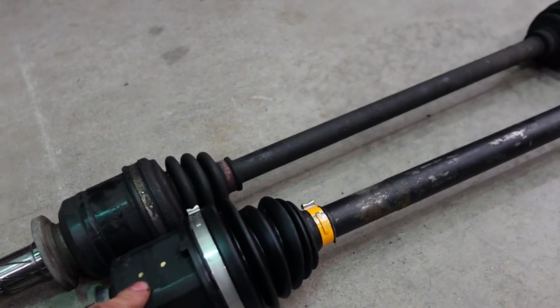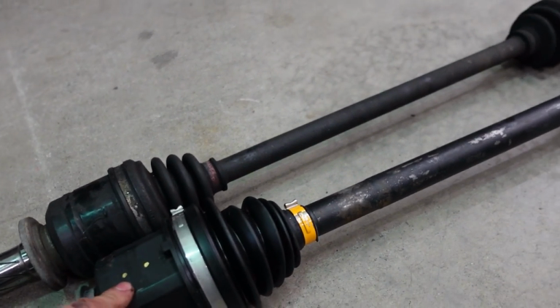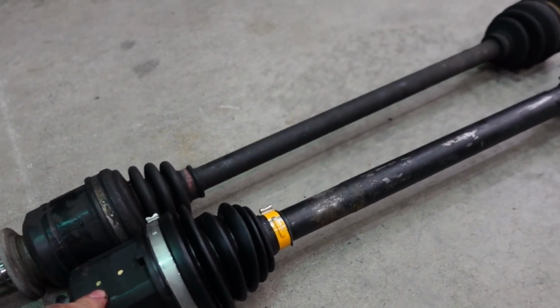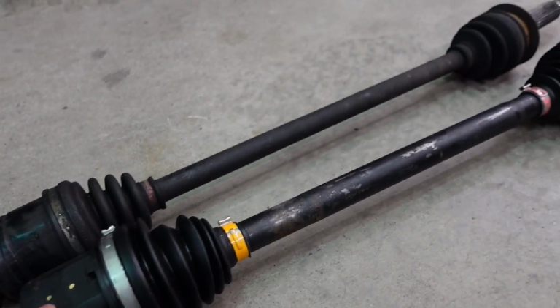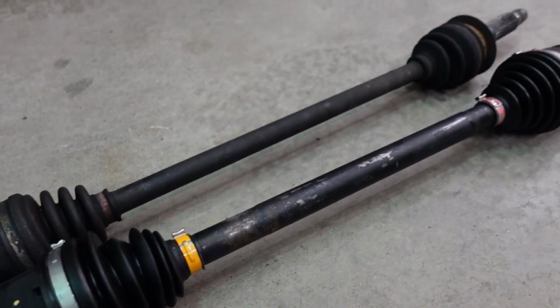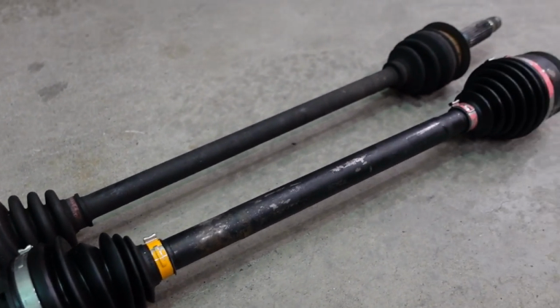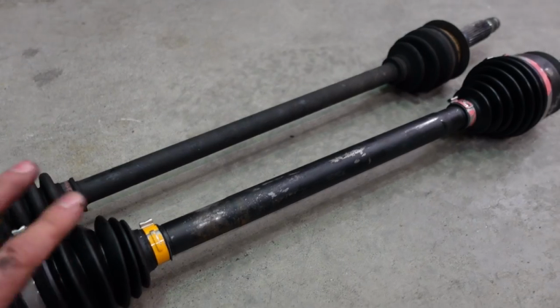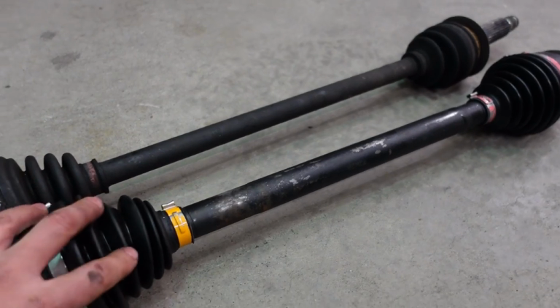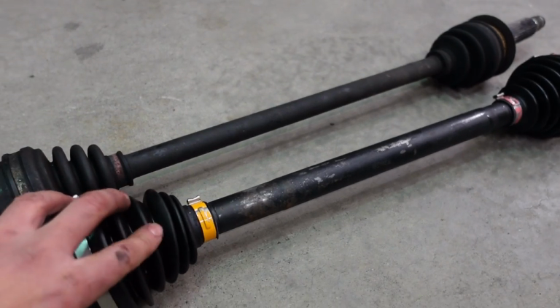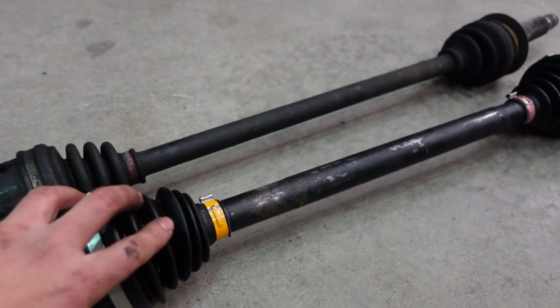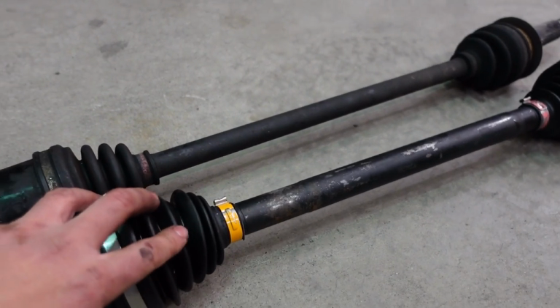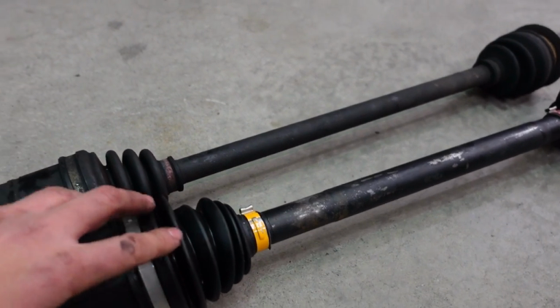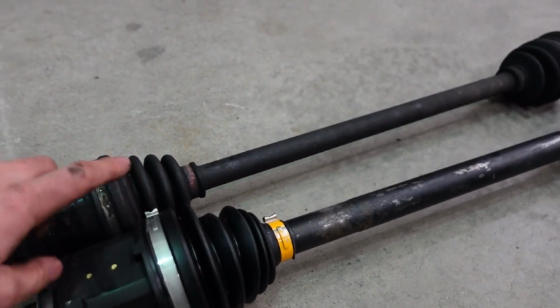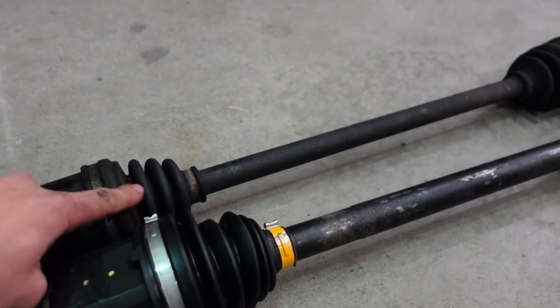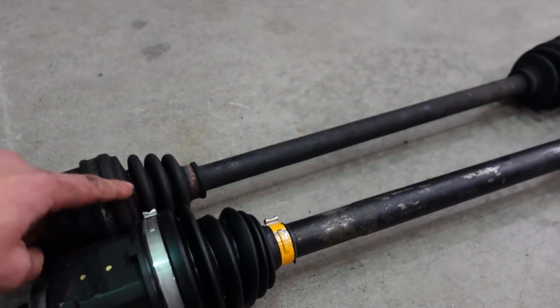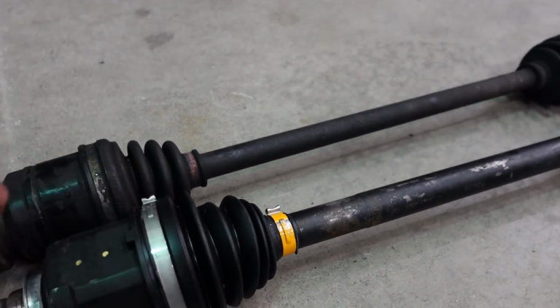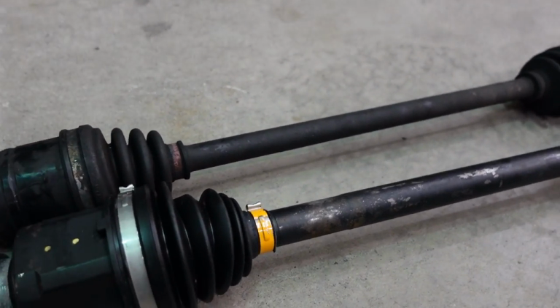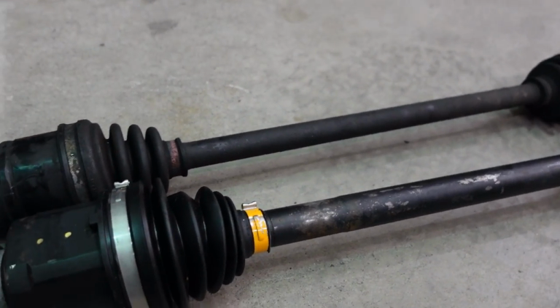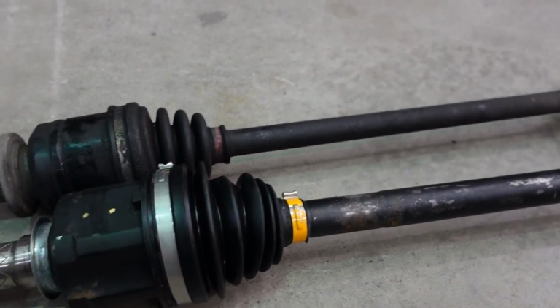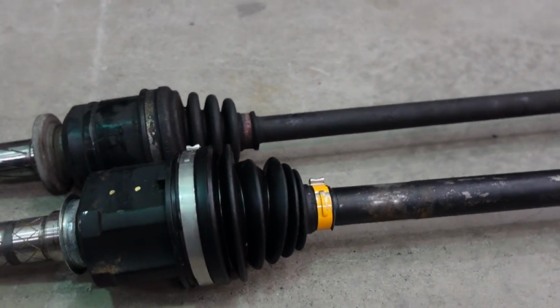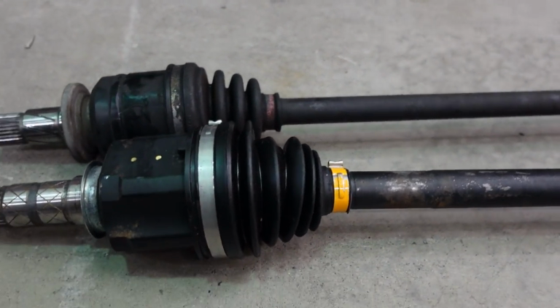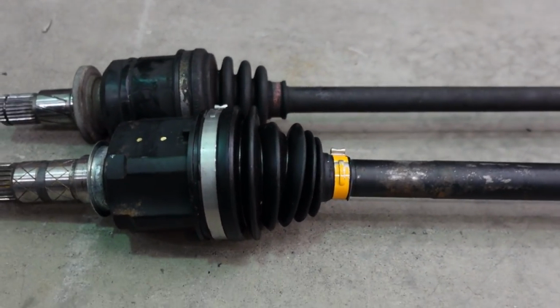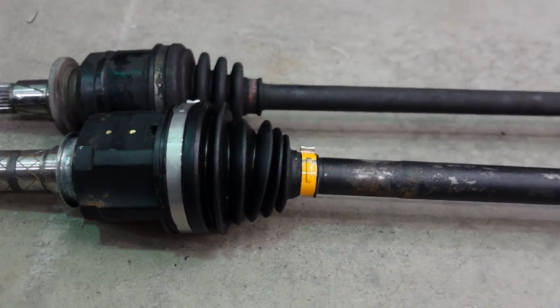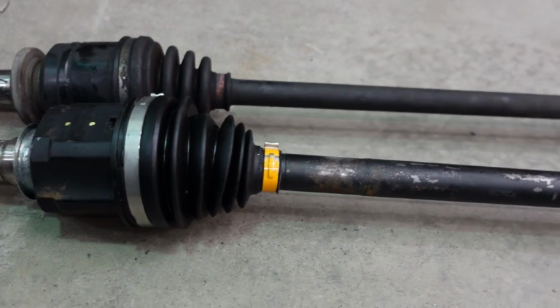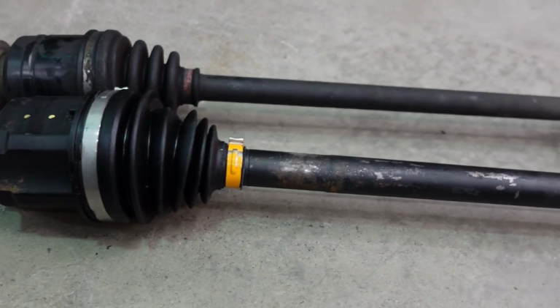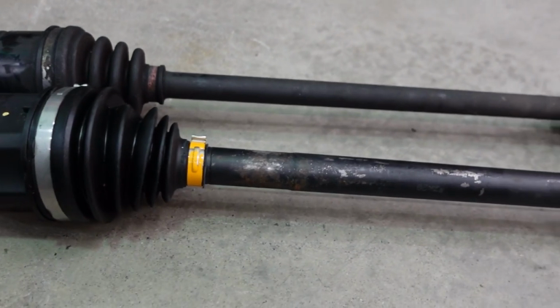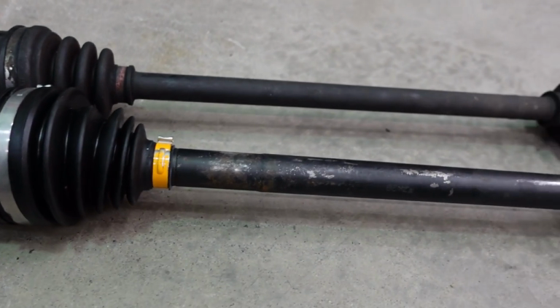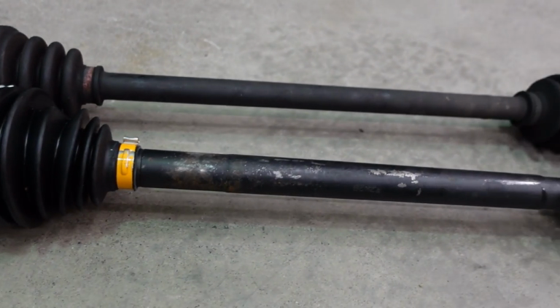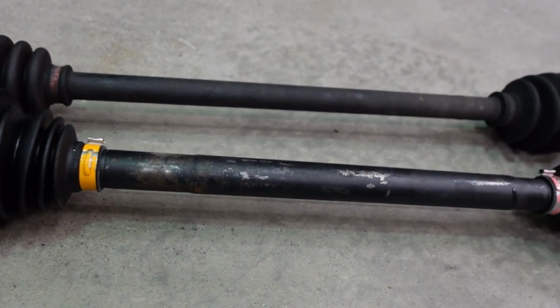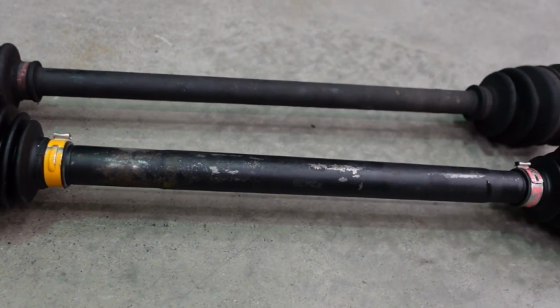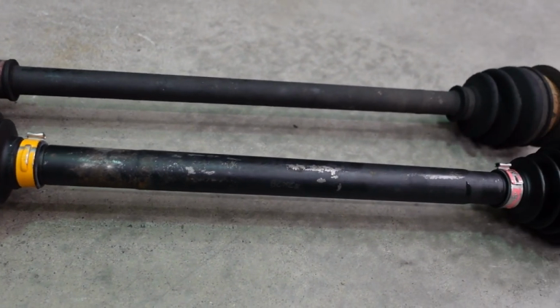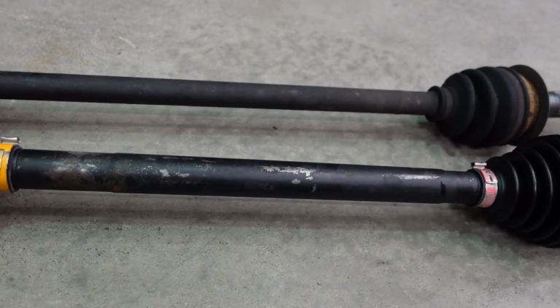The difference is even more dramatic when you look at the rear axle — this one being the STI and this one being the WRX. Clearly the STI is a much beefier shaft.